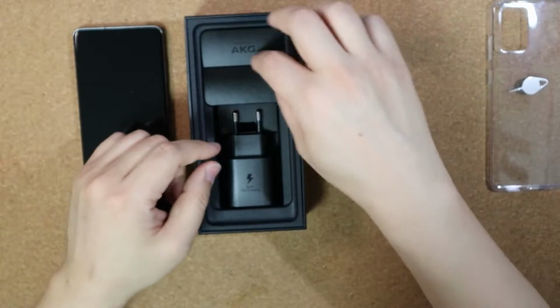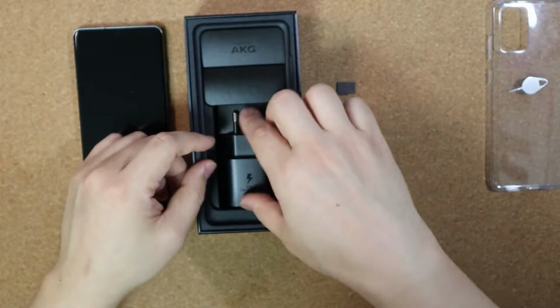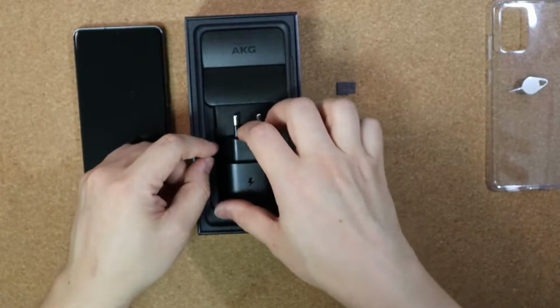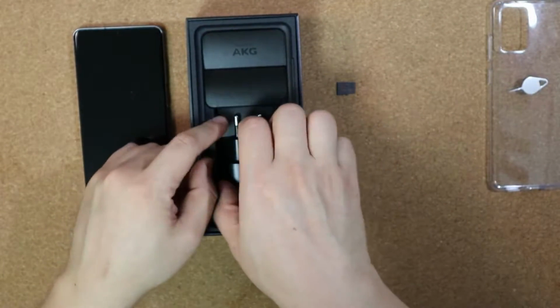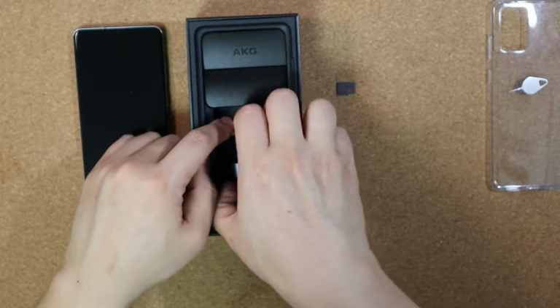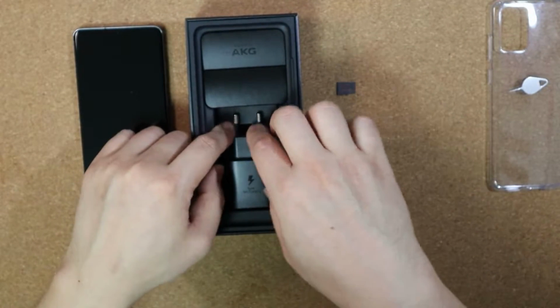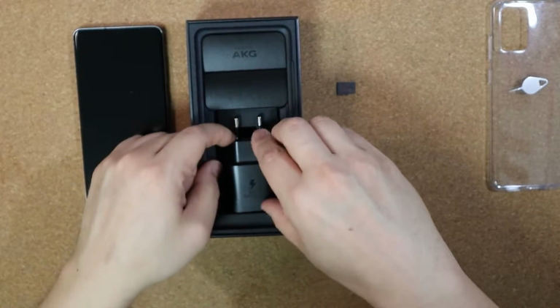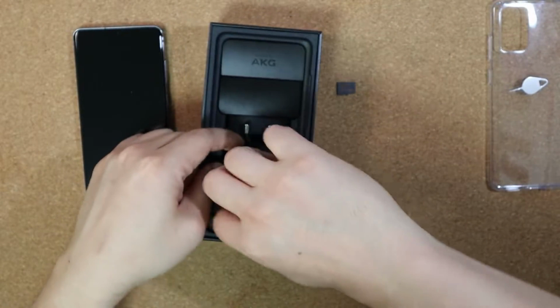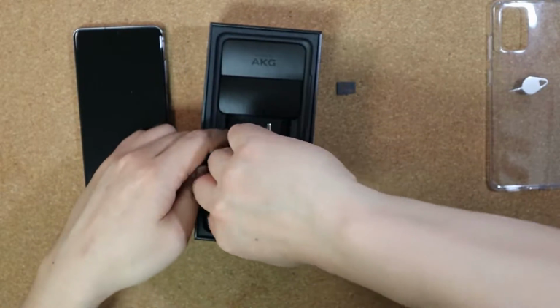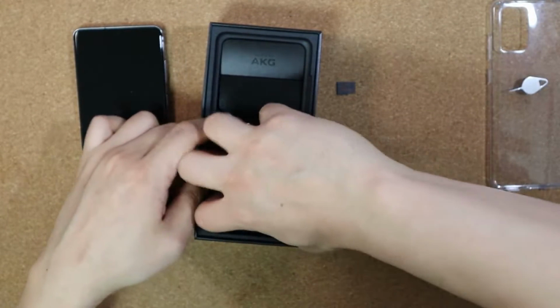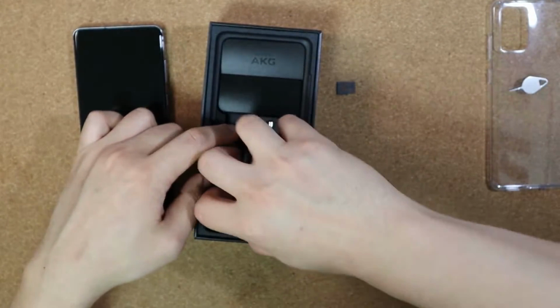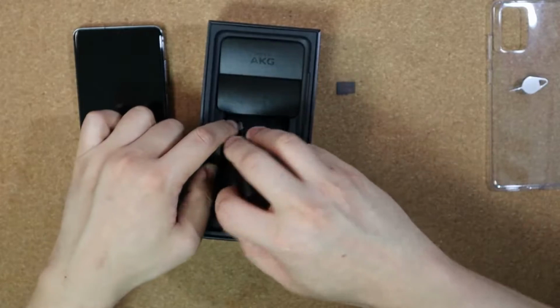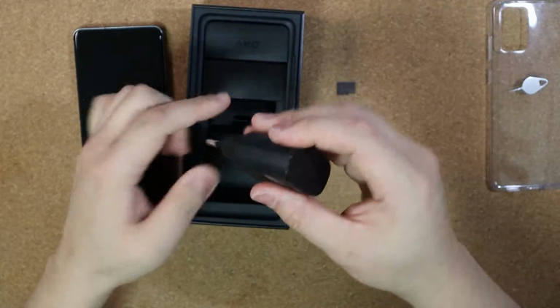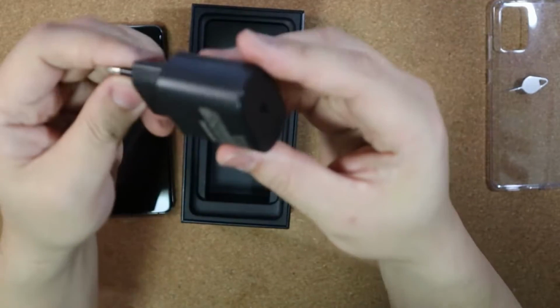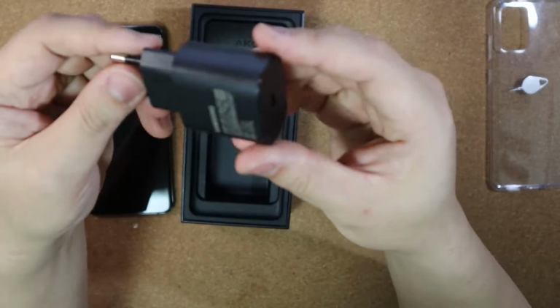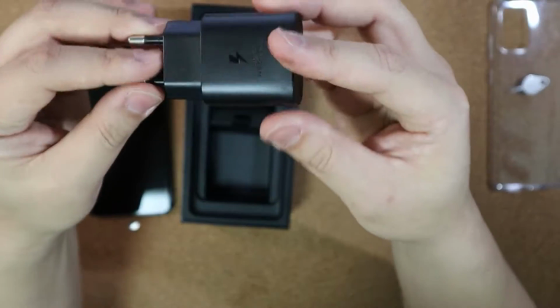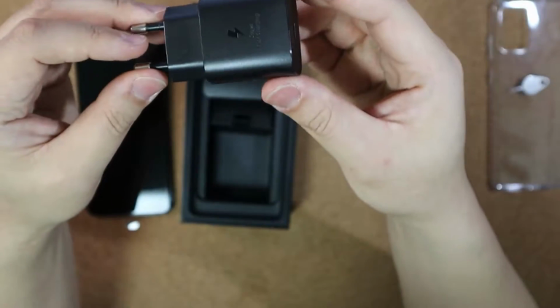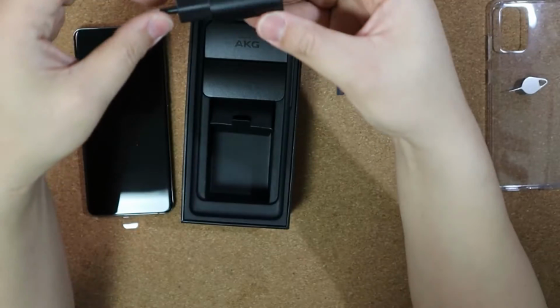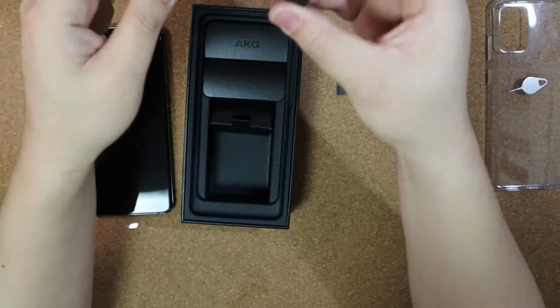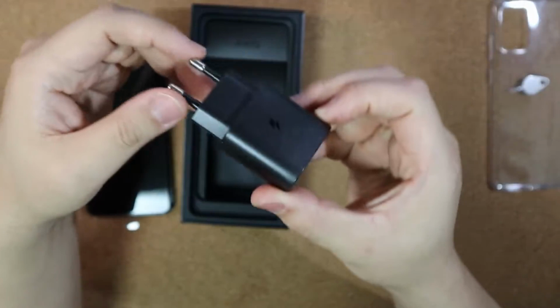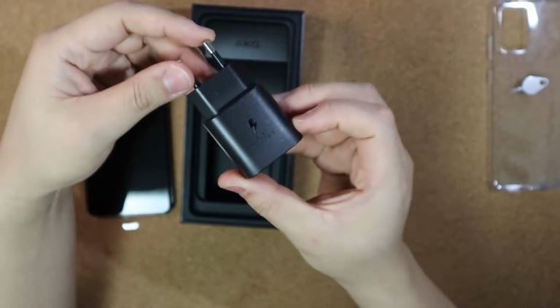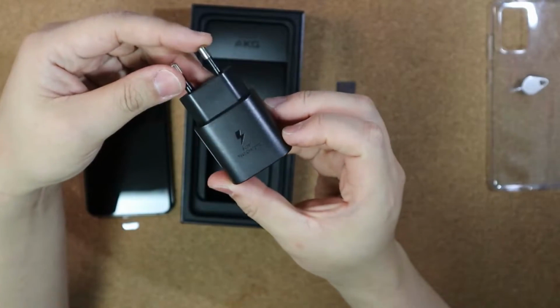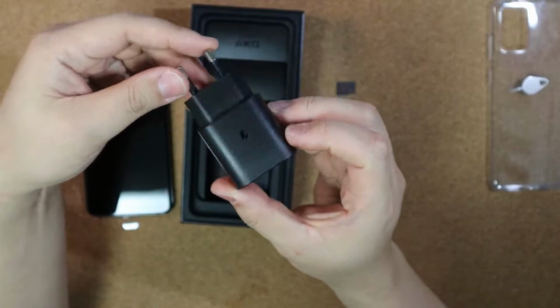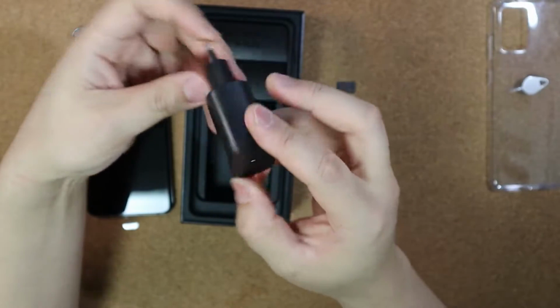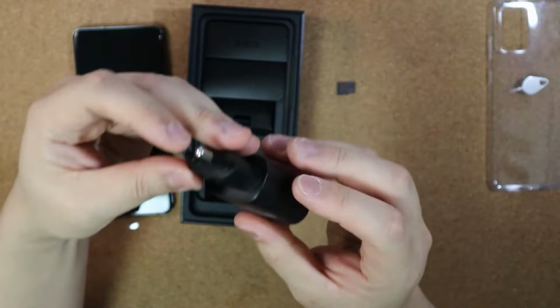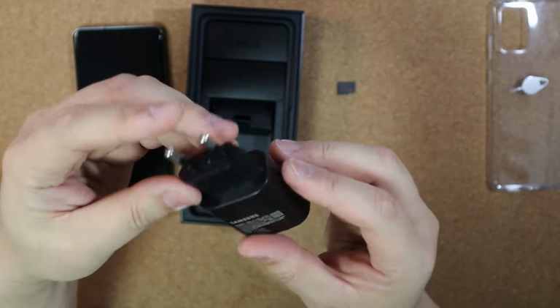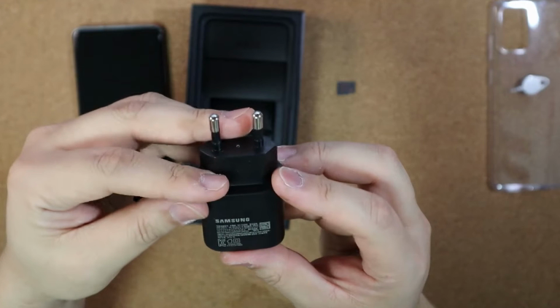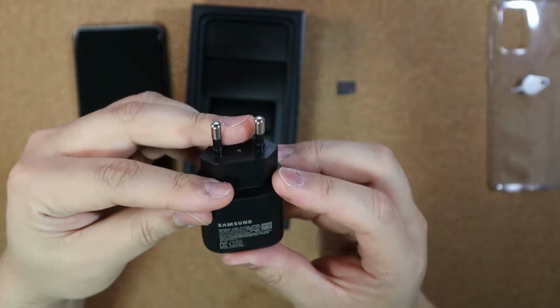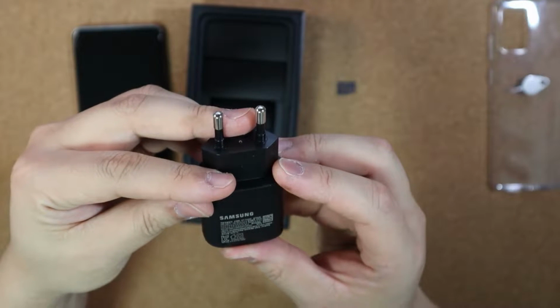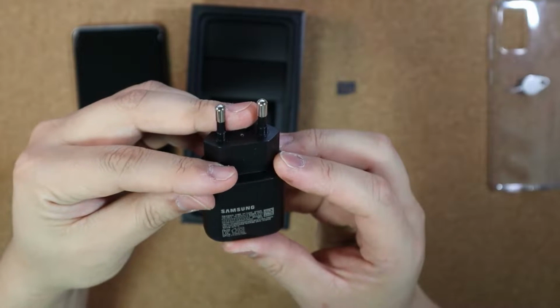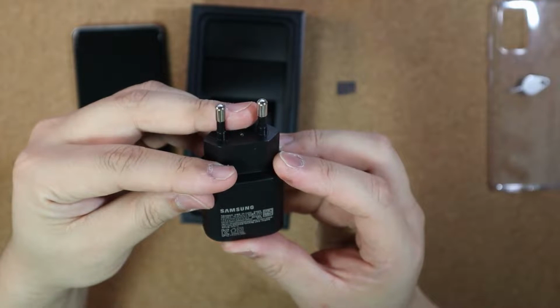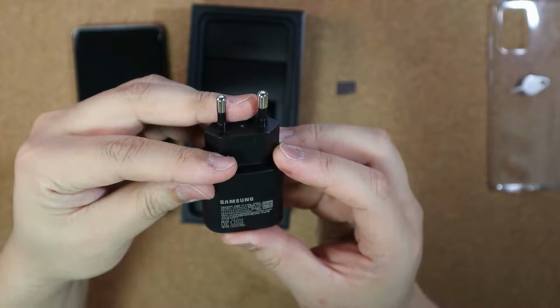And here's the USB-C type charger. I believe this is 25 watts.